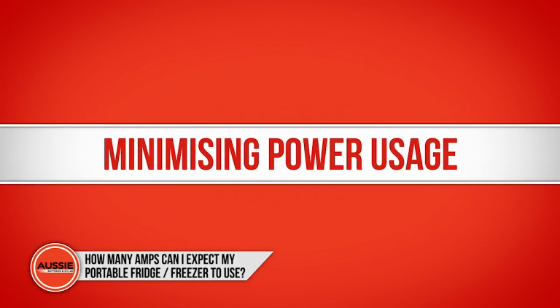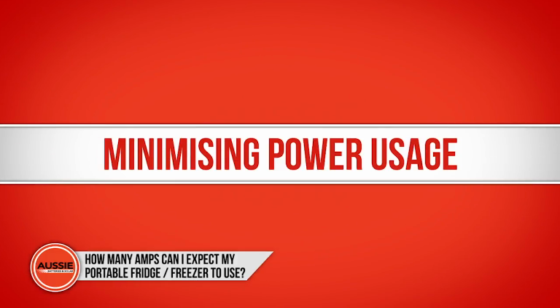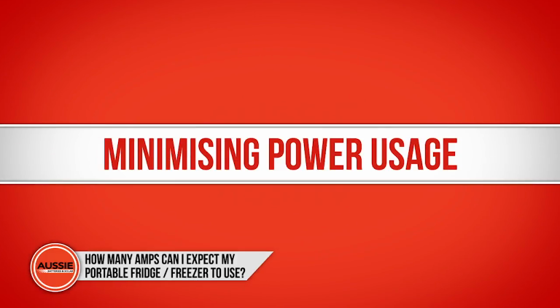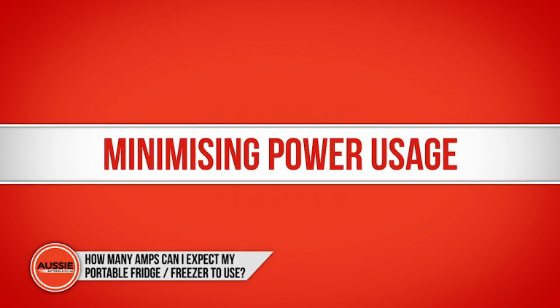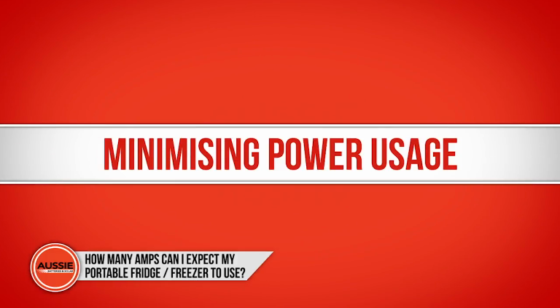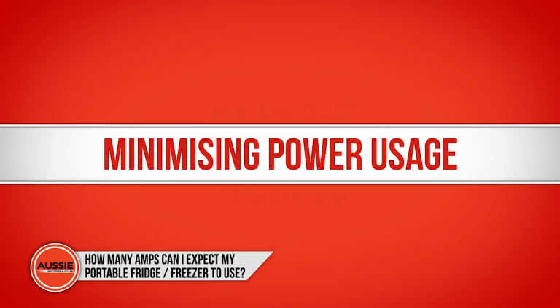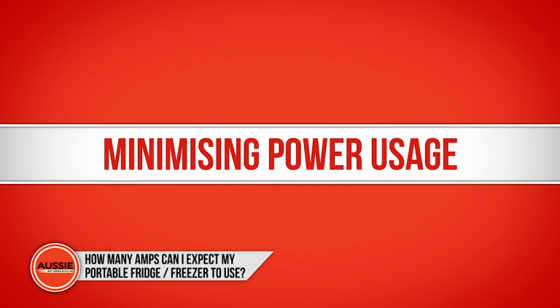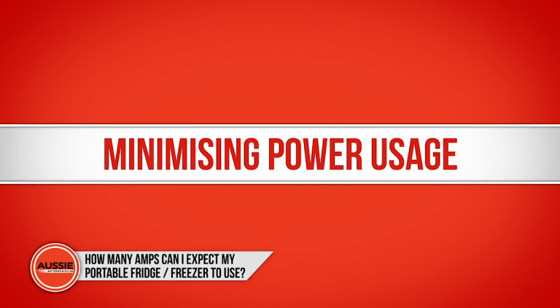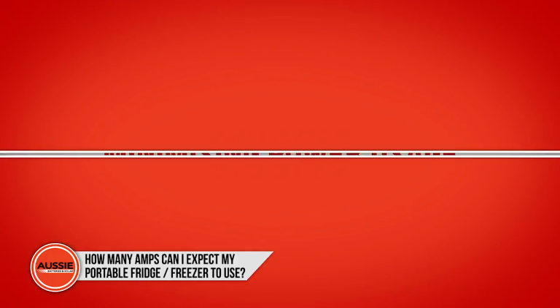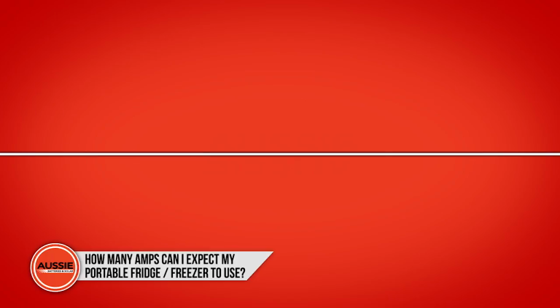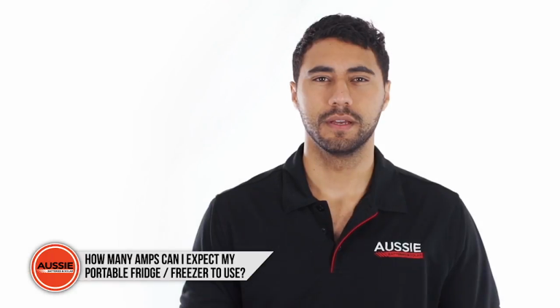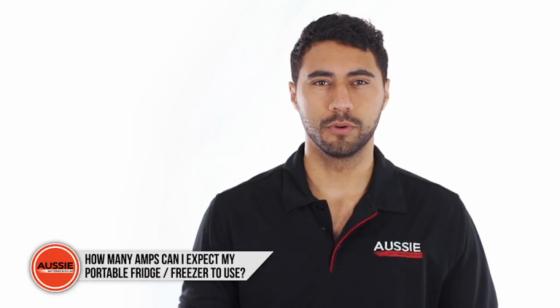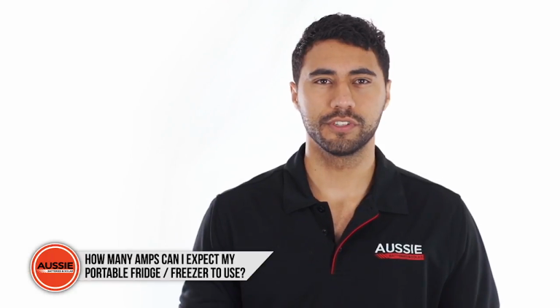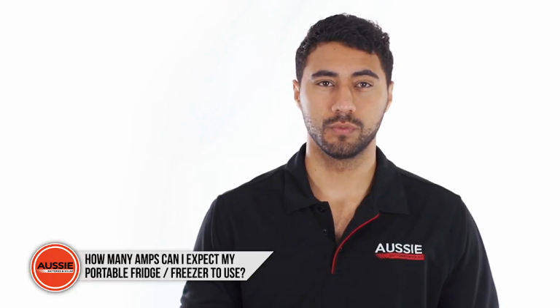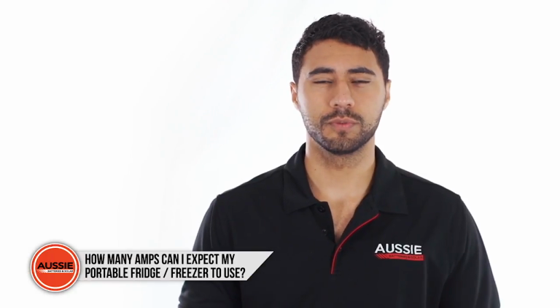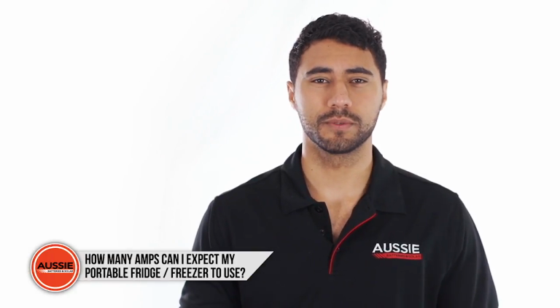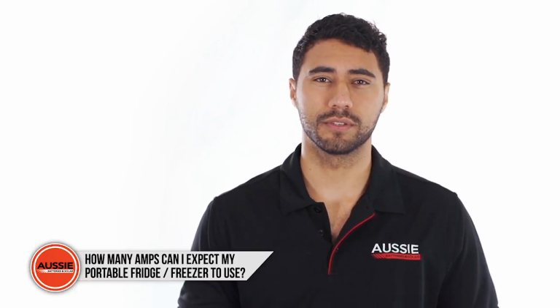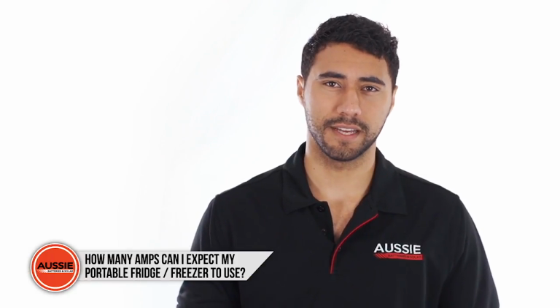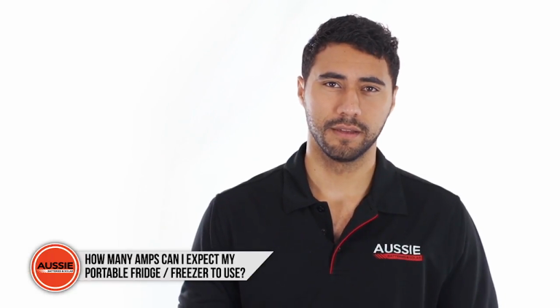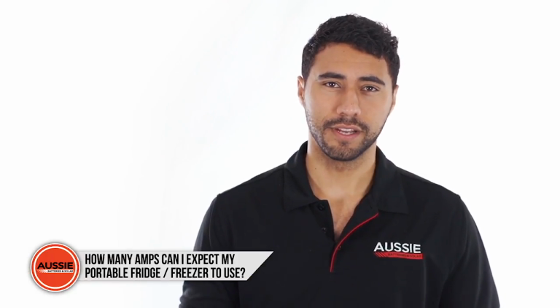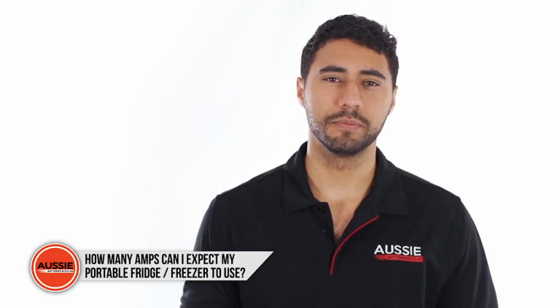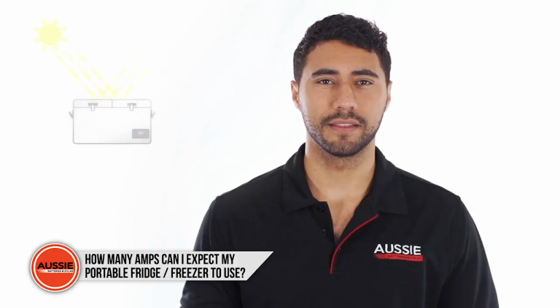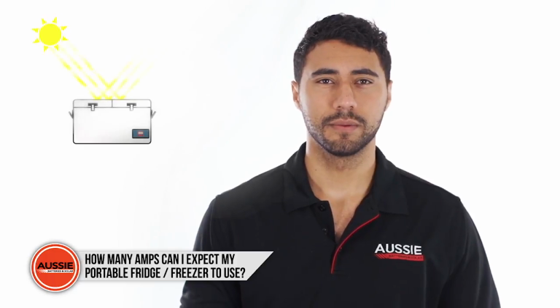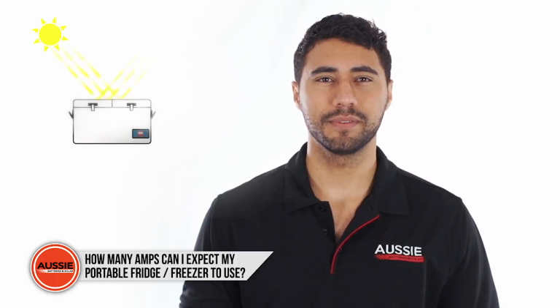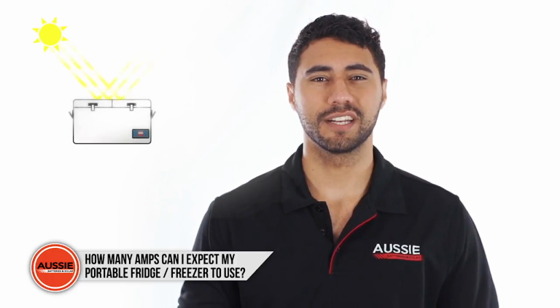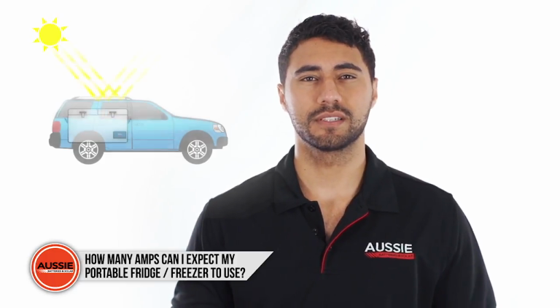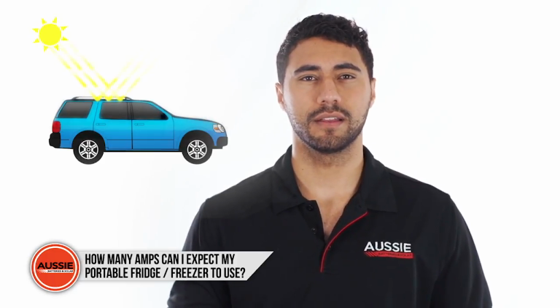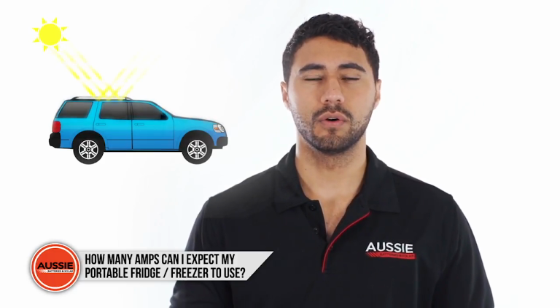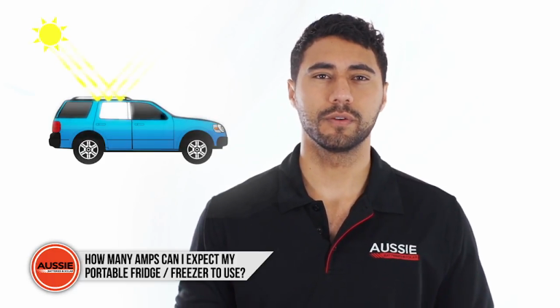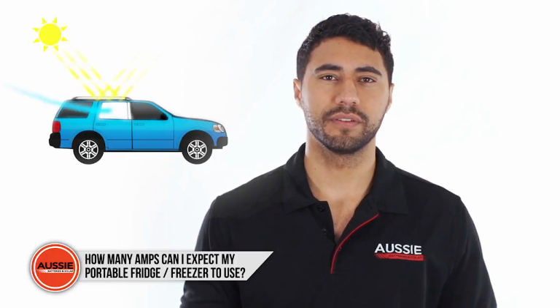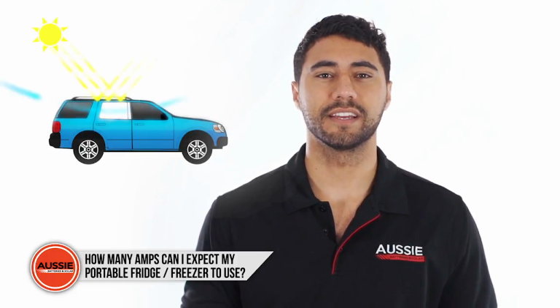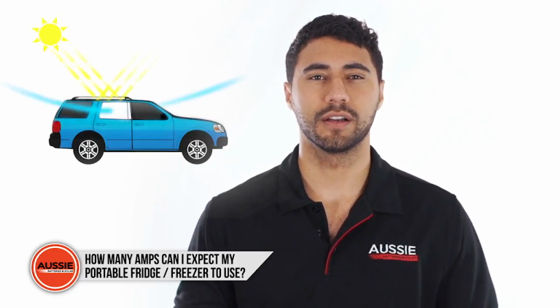To minimize the power usage as much as possible, here are a few key tips. Your portable fridge freezer will use more amps on a hot summer day. You can help to mitigate this by keeping the fridge out of direct sunlight, or opening a window if it's sitting in a hot car.